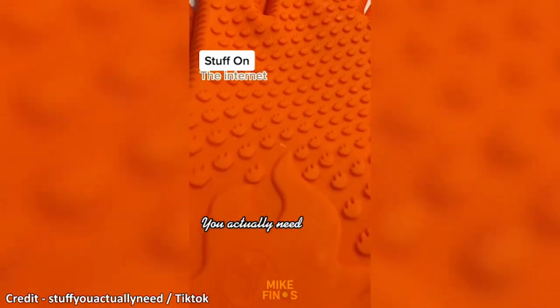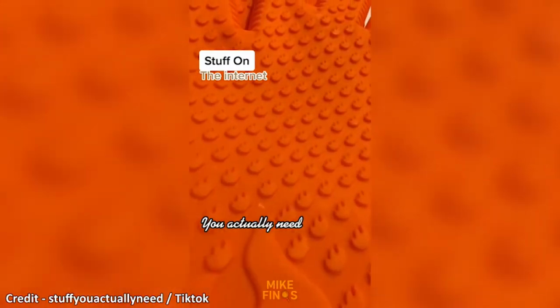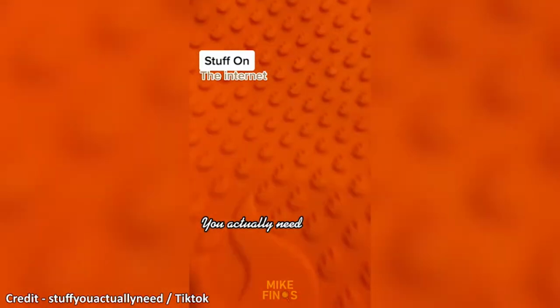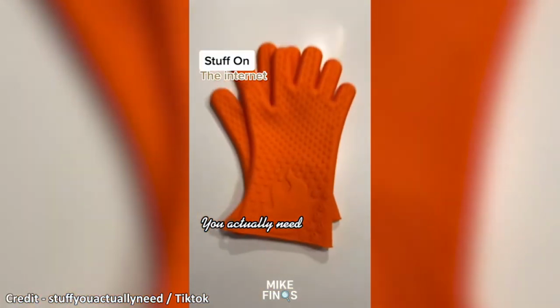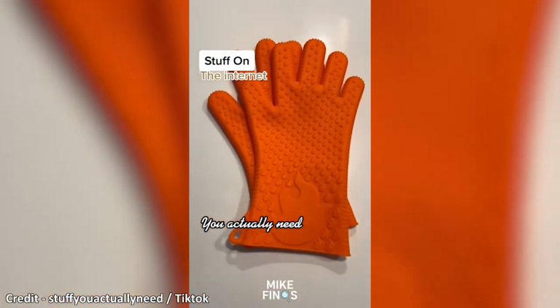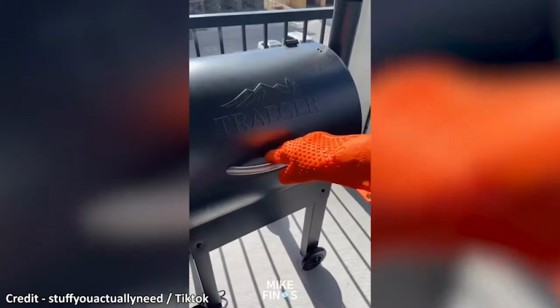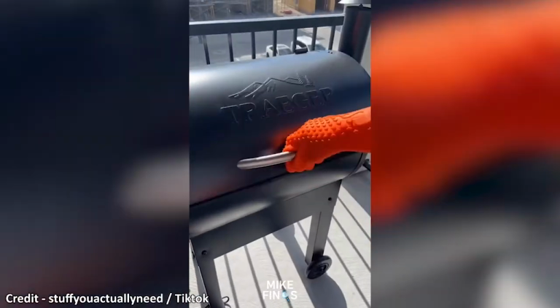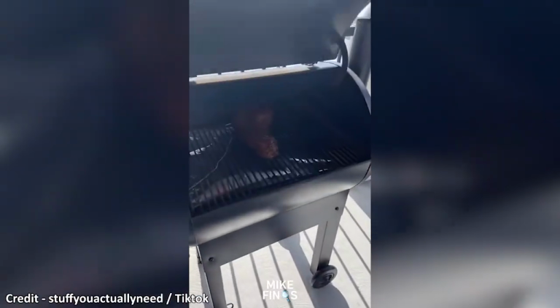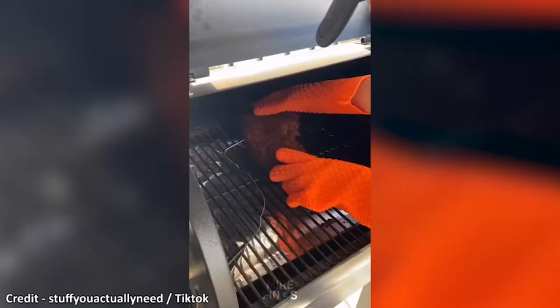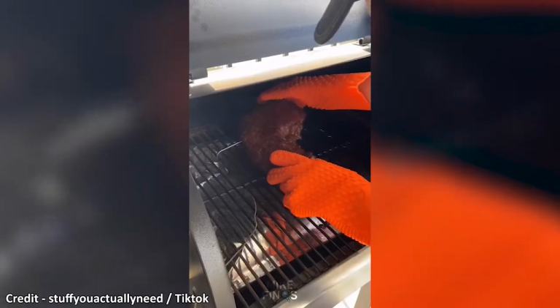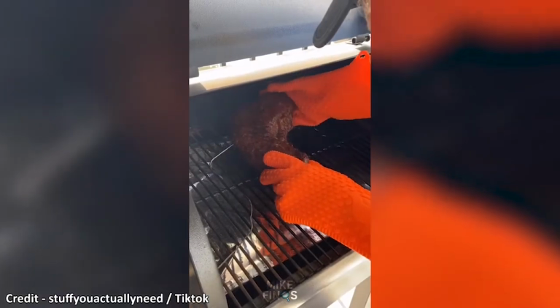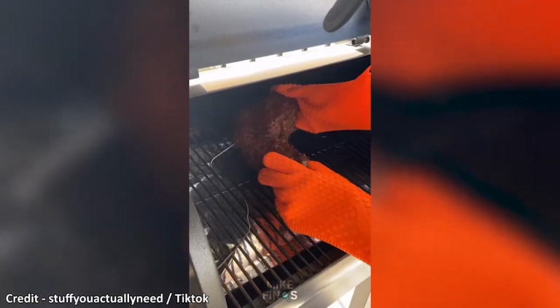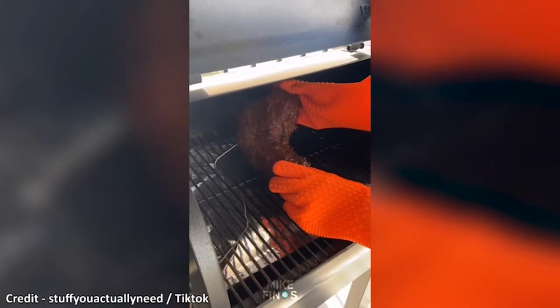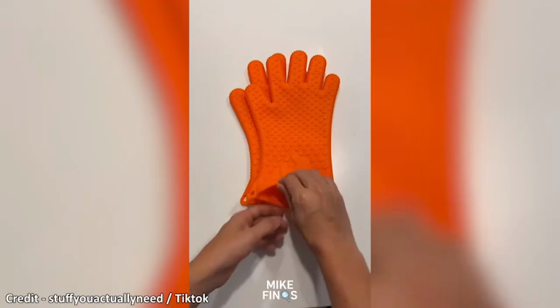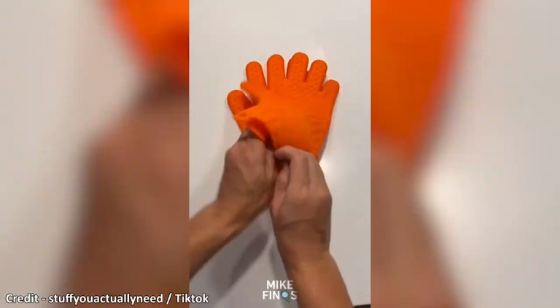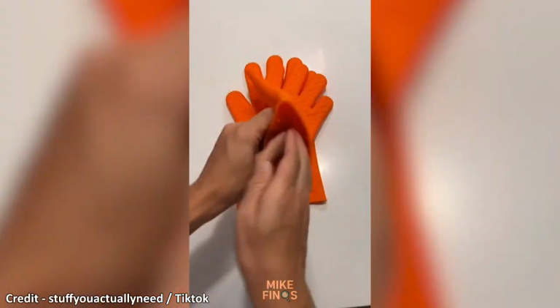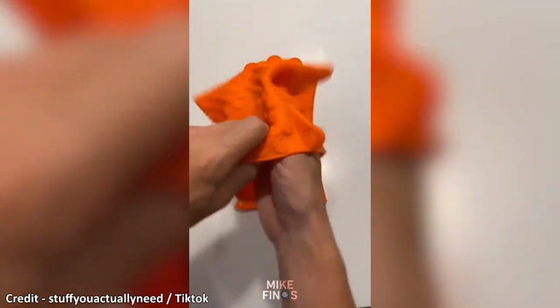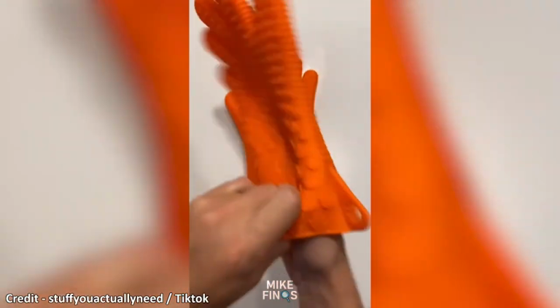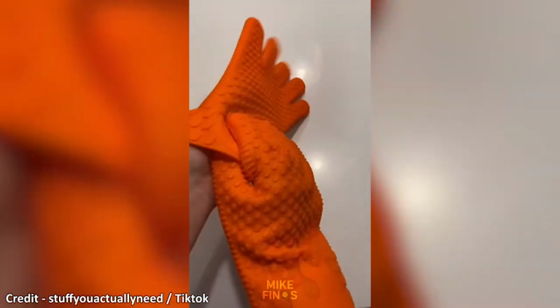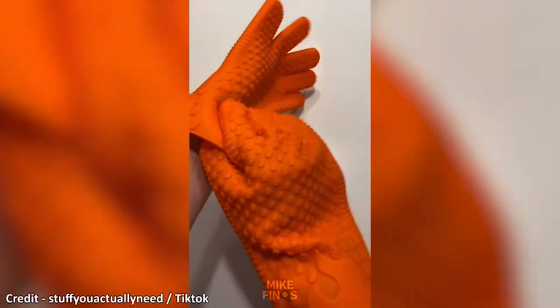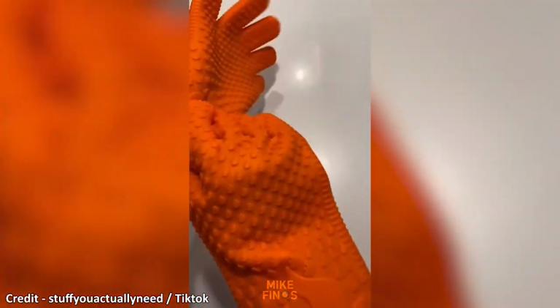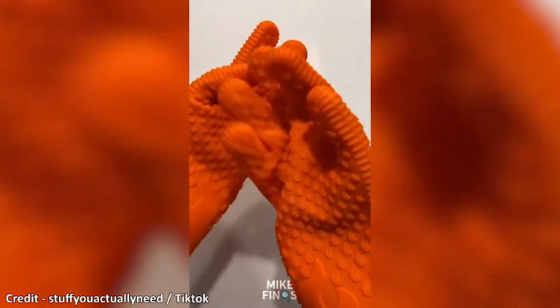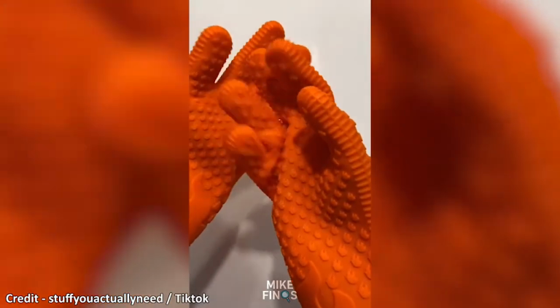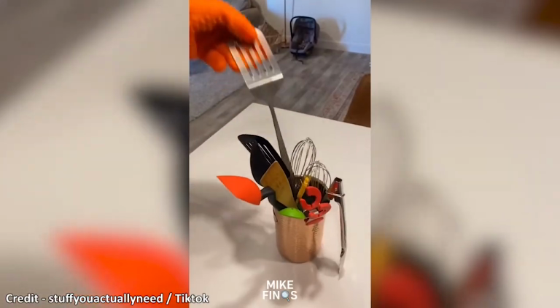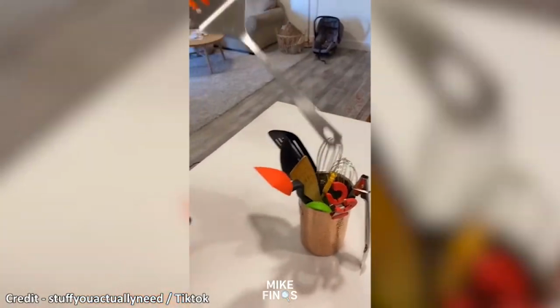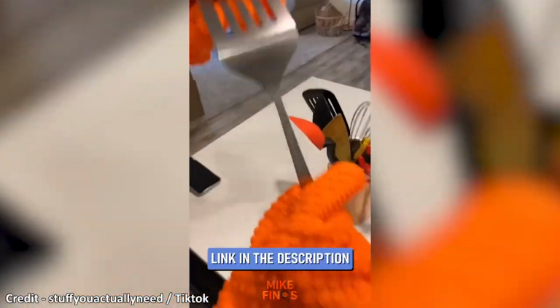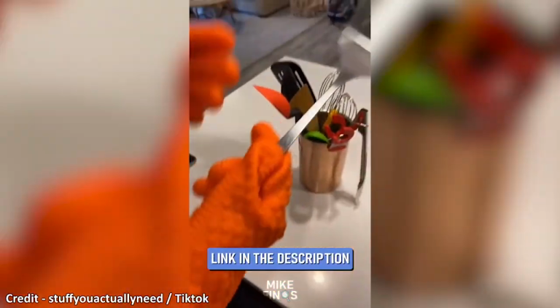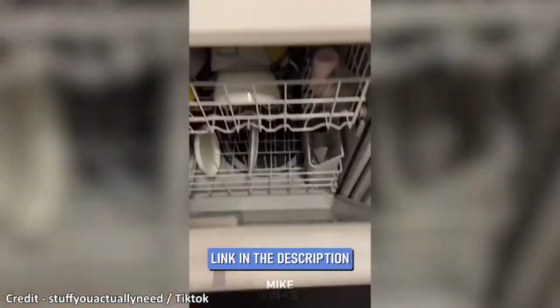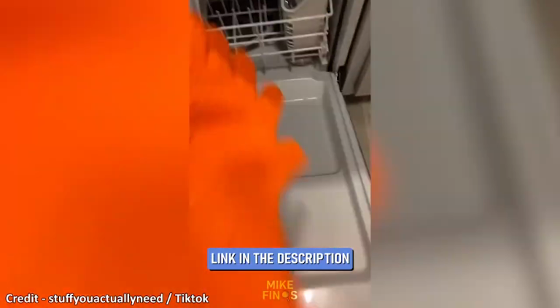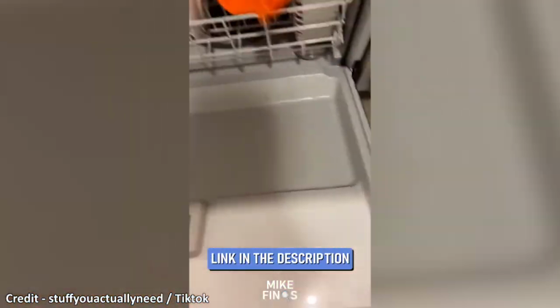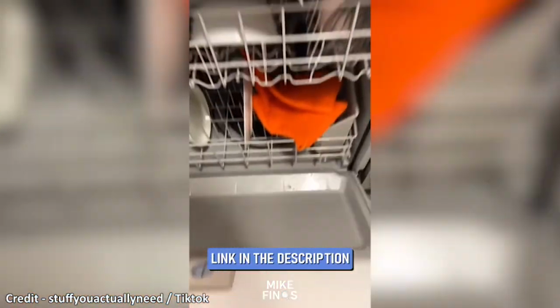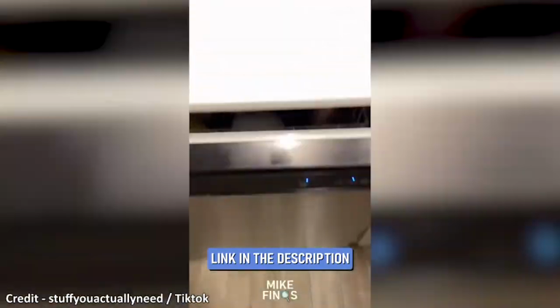These EcoGrip silicone oven mitts are found on Amazon and they are heat resistant for up to 500 degrees. They're super comfortable to wear. The actual fingers make them so easy to grab things. Plus, they're dishwasher safe, so you could just throw them in when you're done.